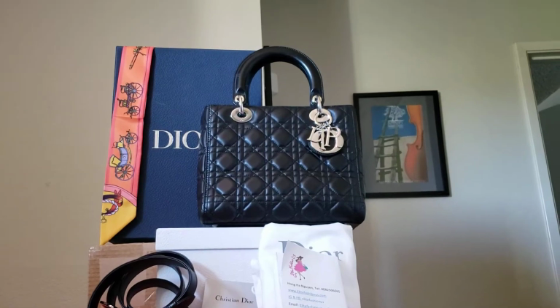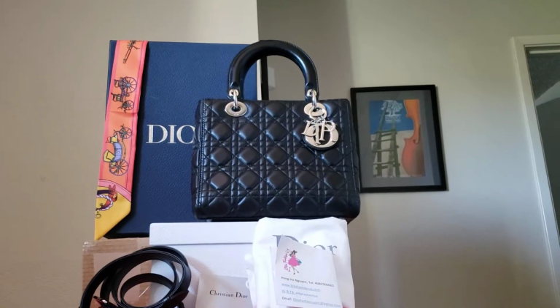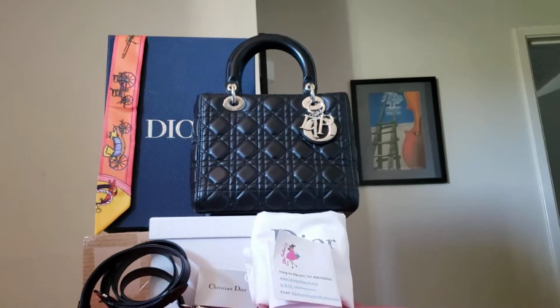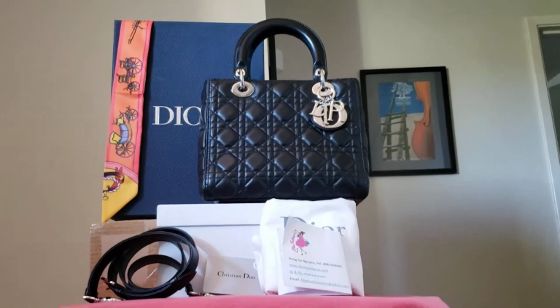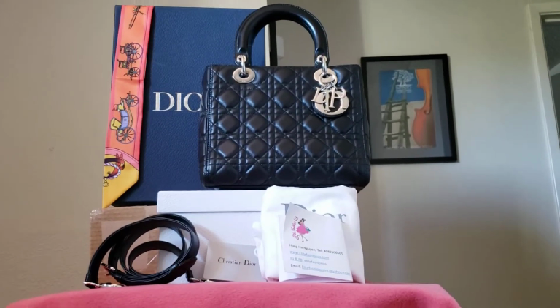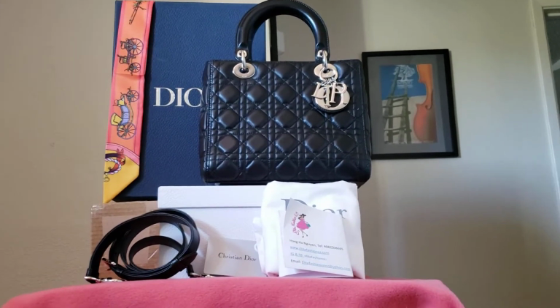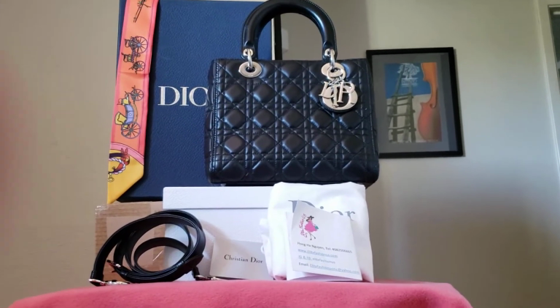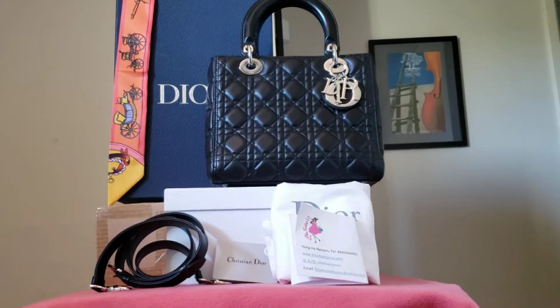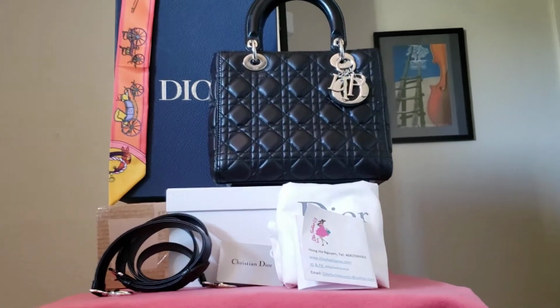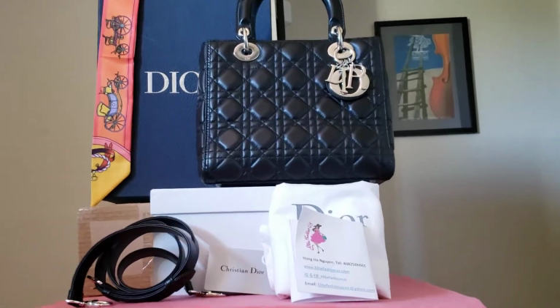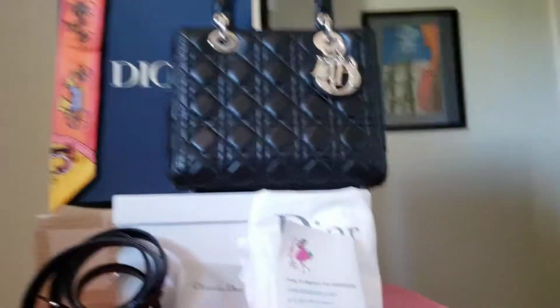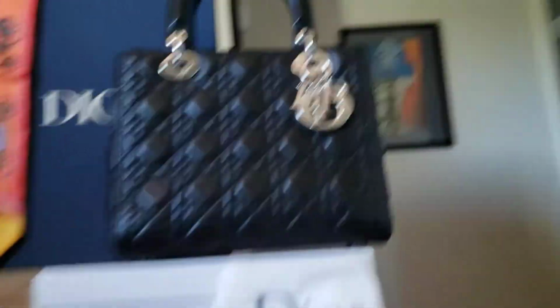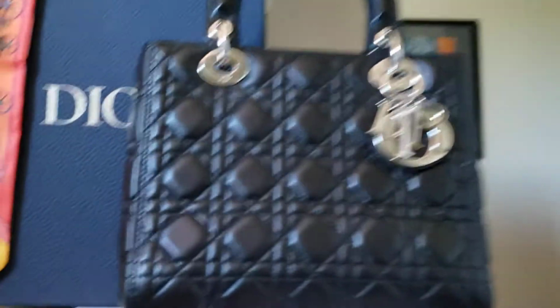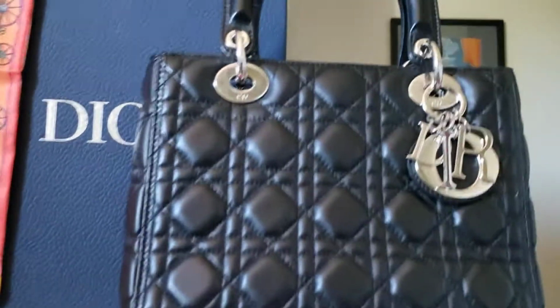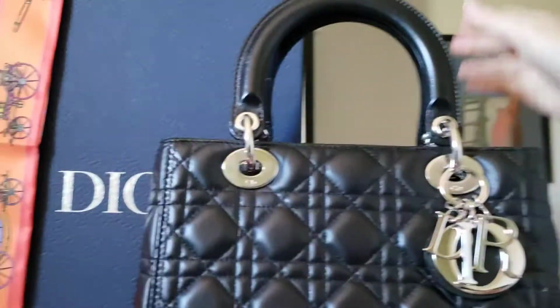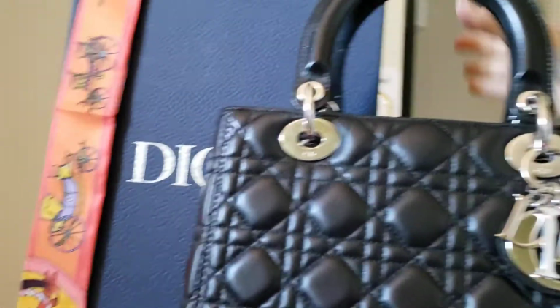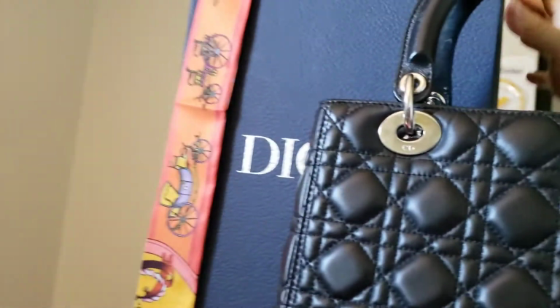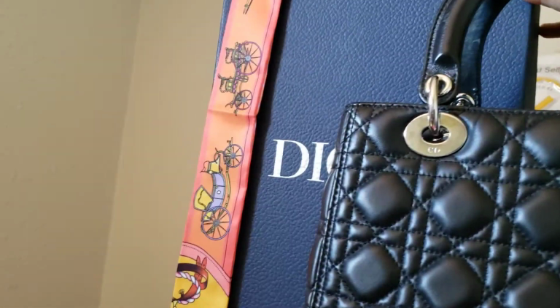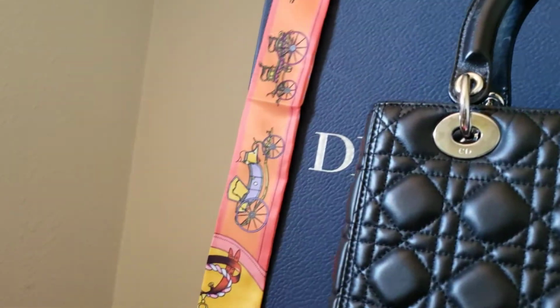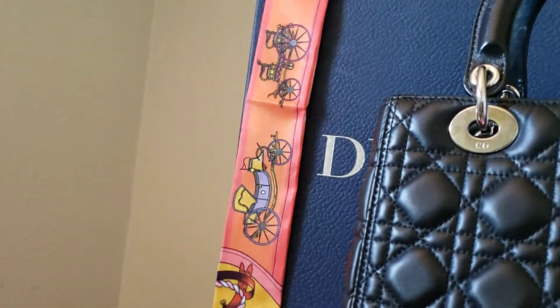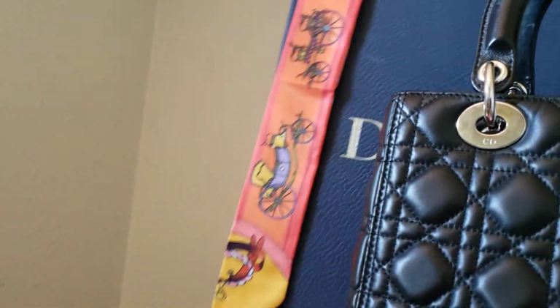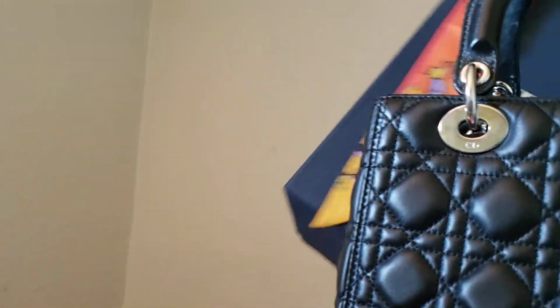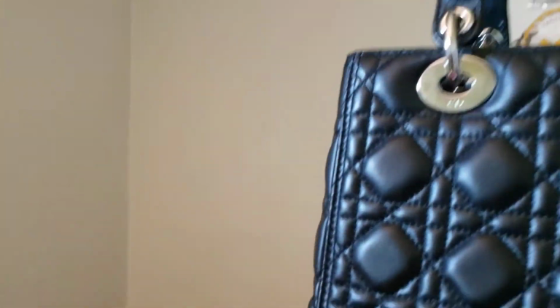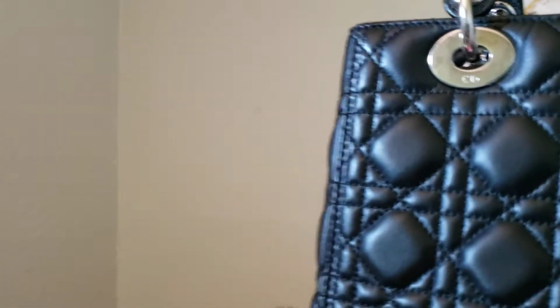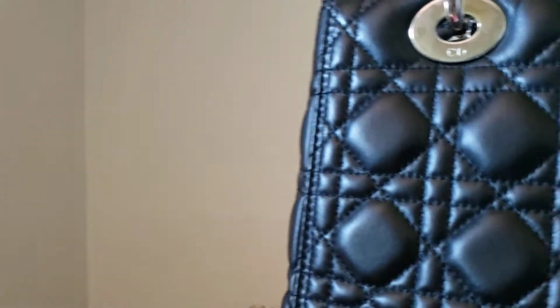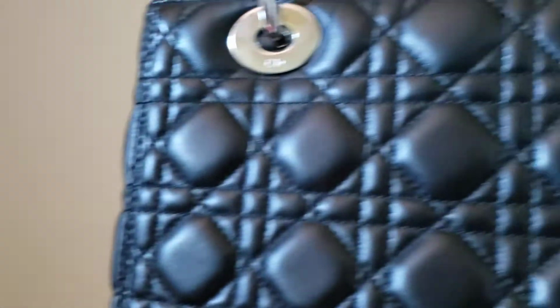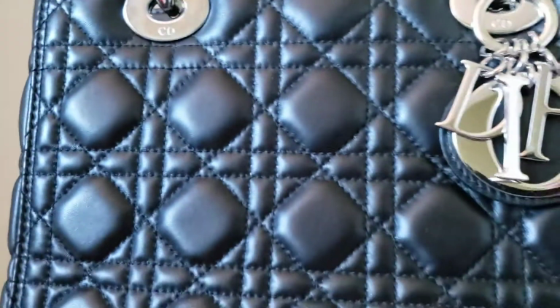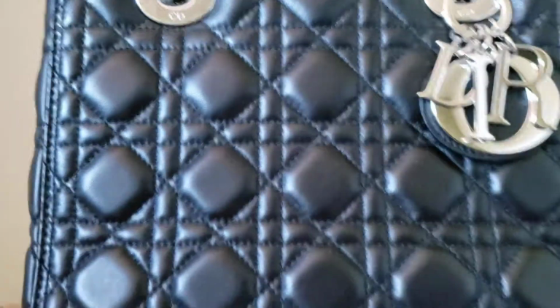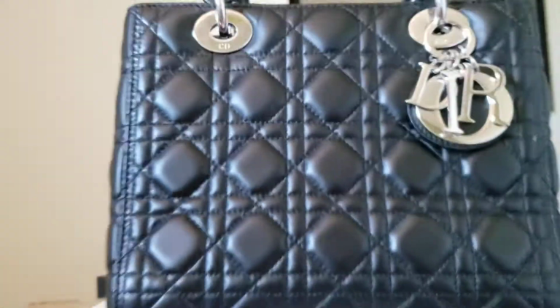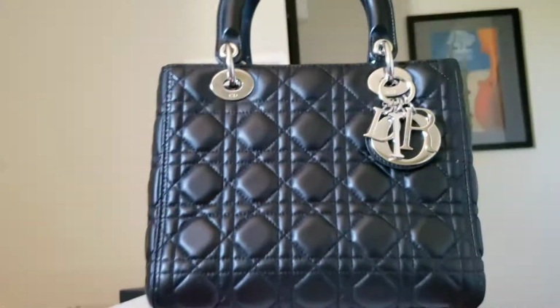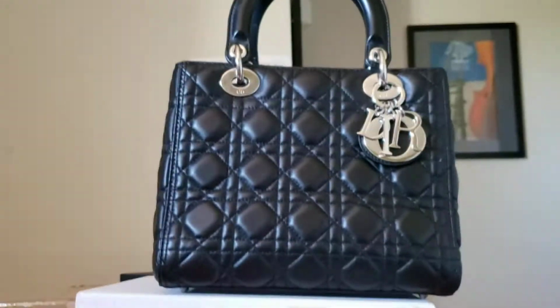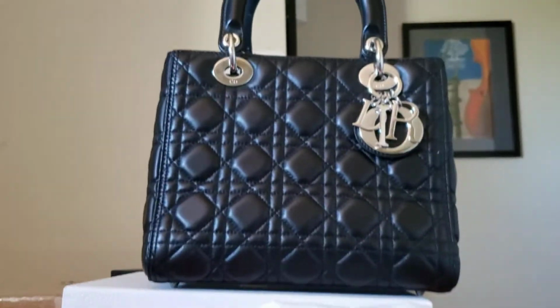Hi, this is Han Nguyen from Elite Fashion US, Campbell, California. This video is to show you the beautiful condition of this Lady Dior.